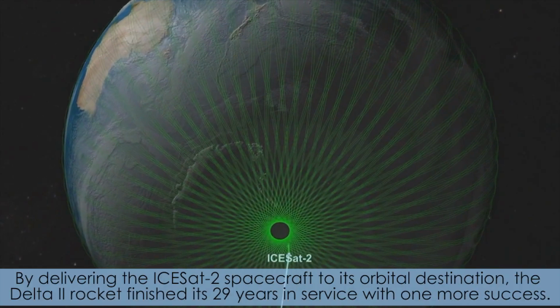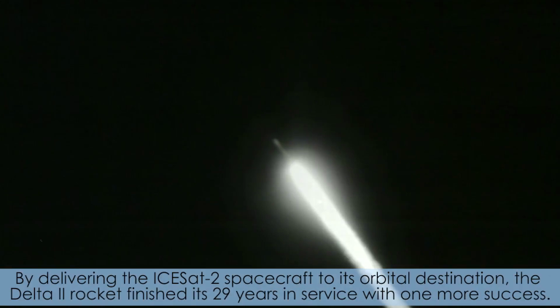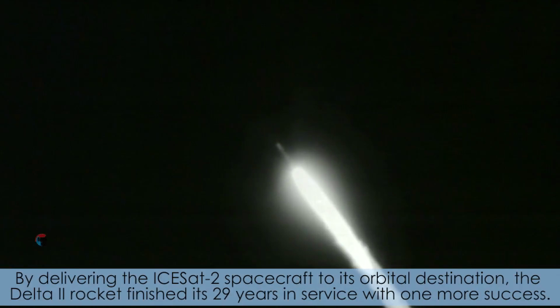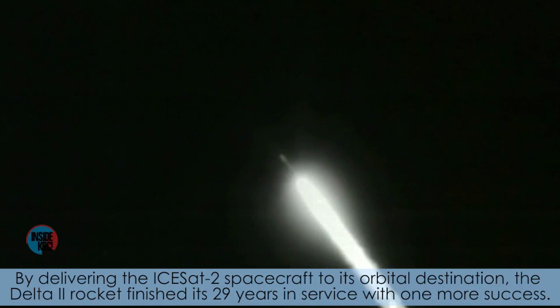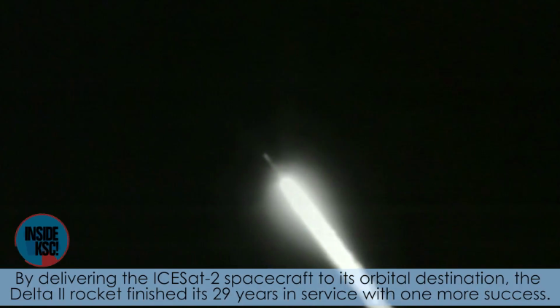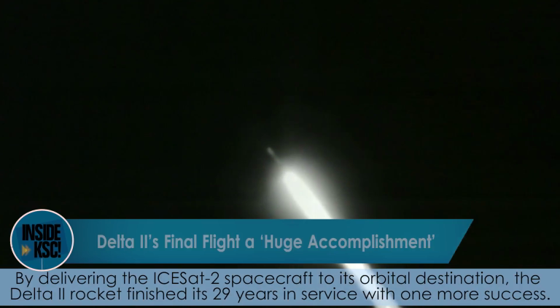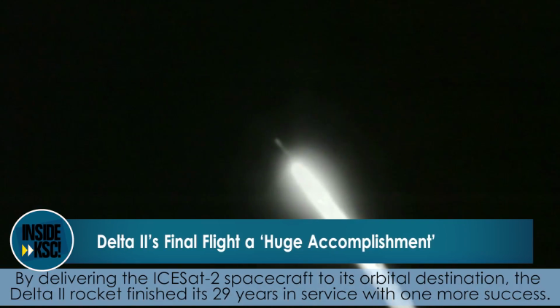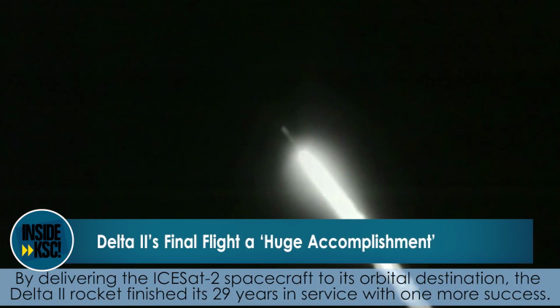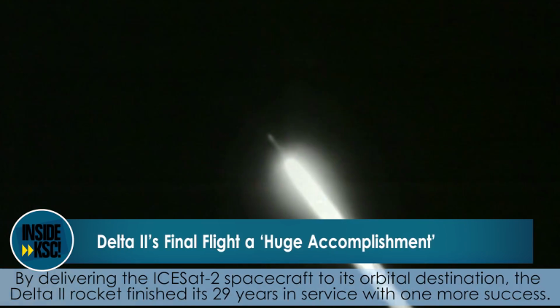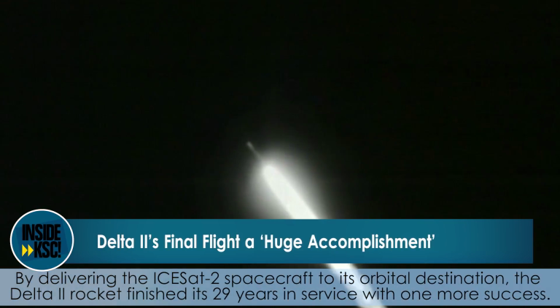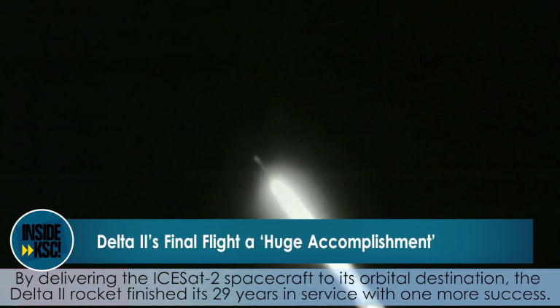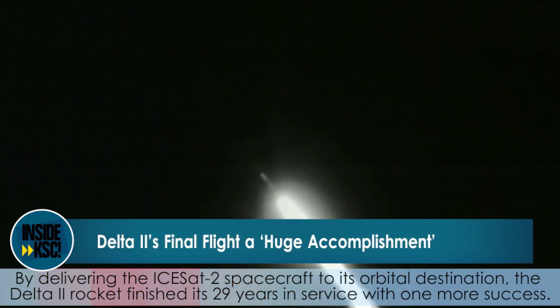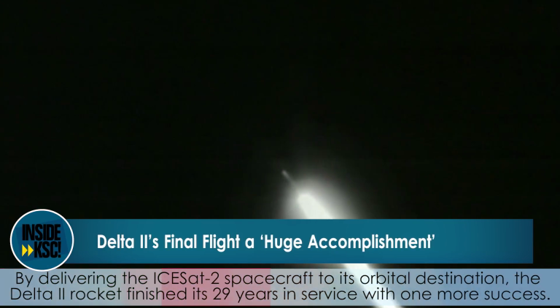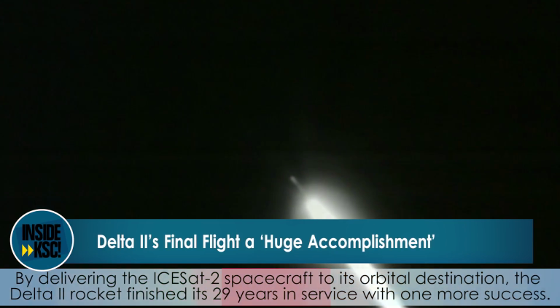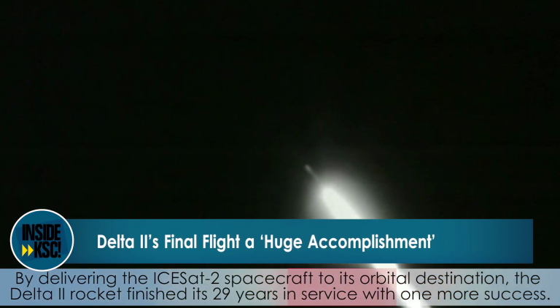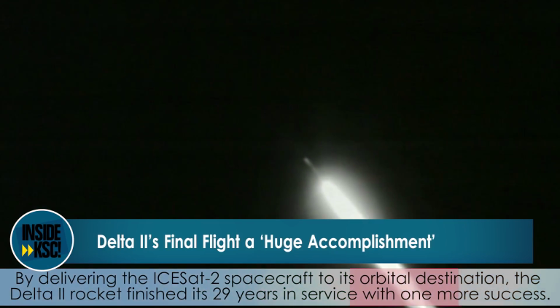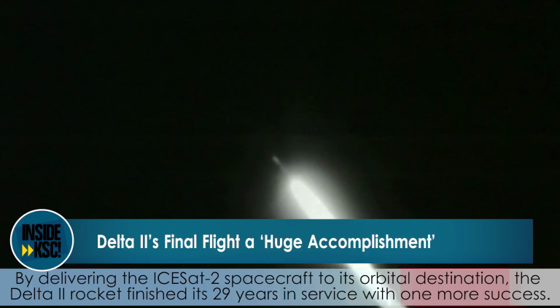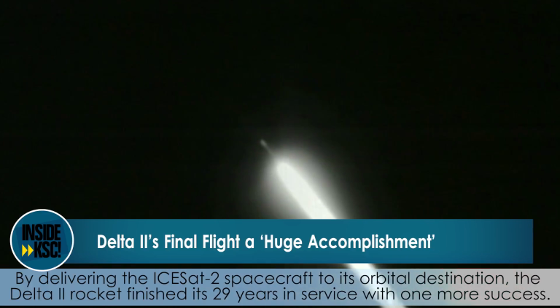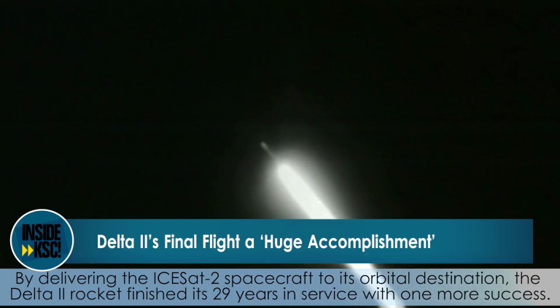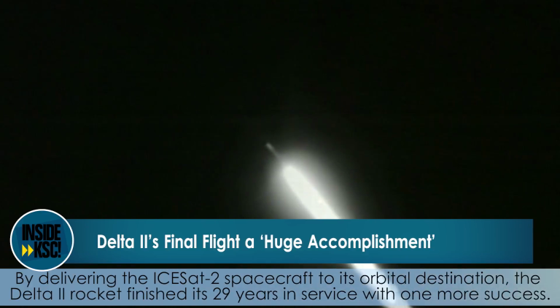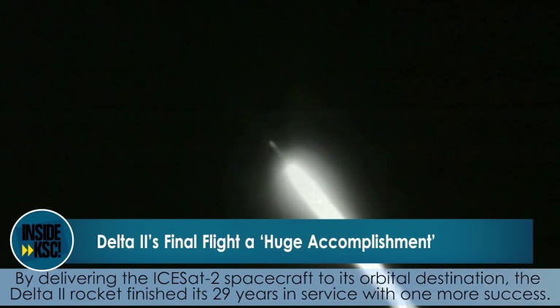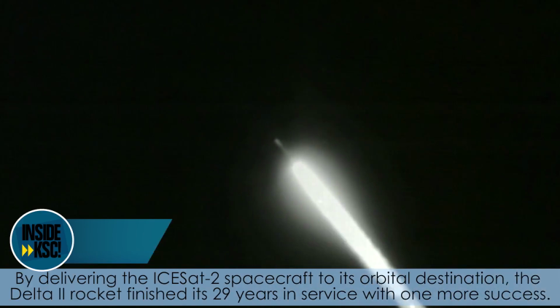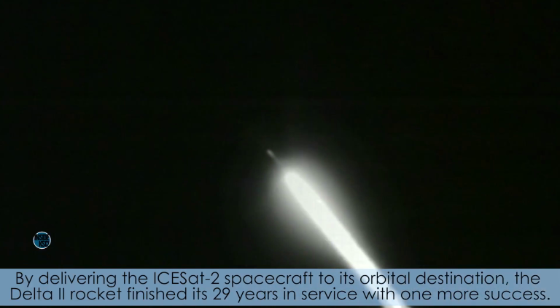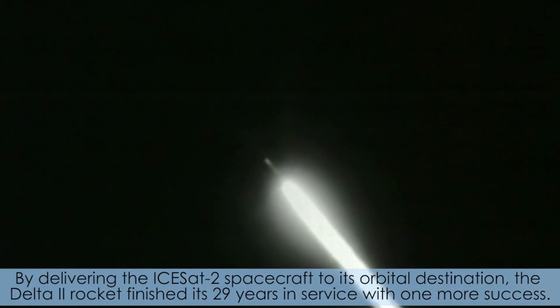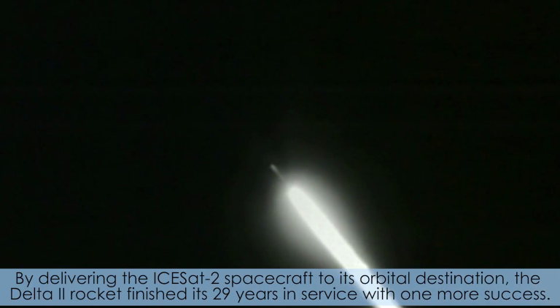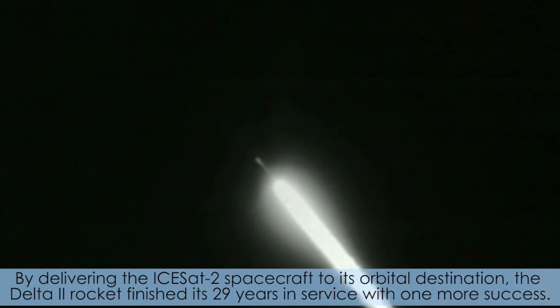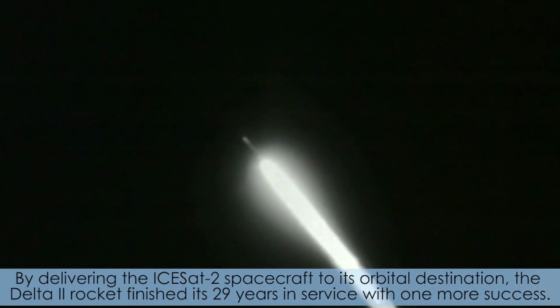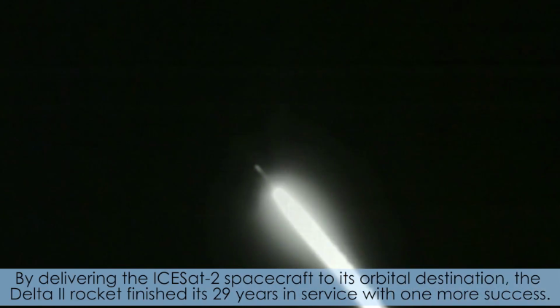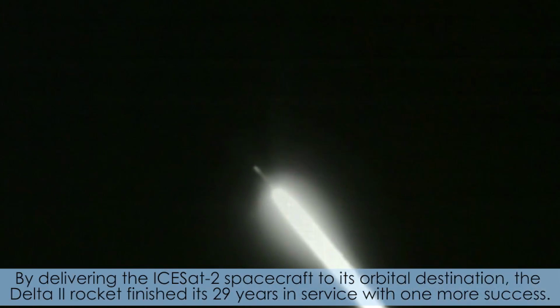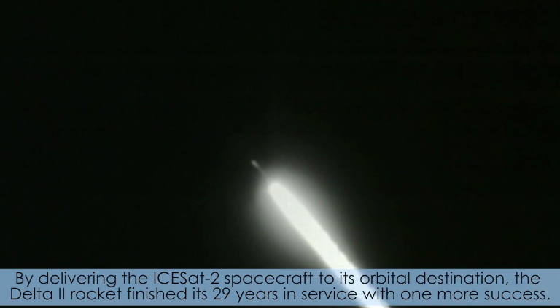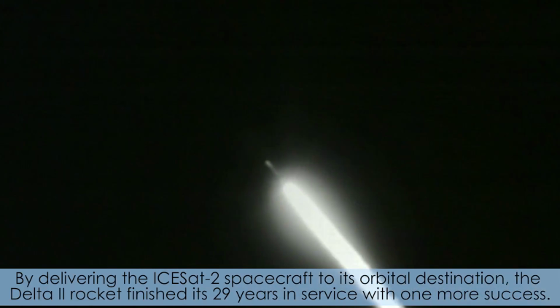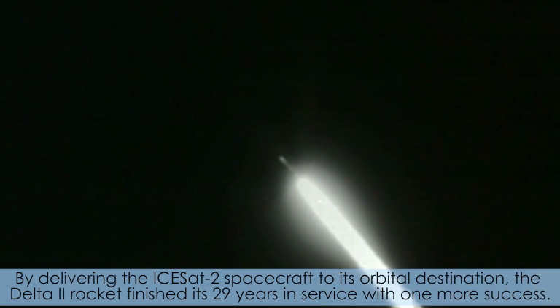By delivering the ICESat-2 spacecraft to its orbital destination, the Delta II rocket finished its 29 years in service with one more success.